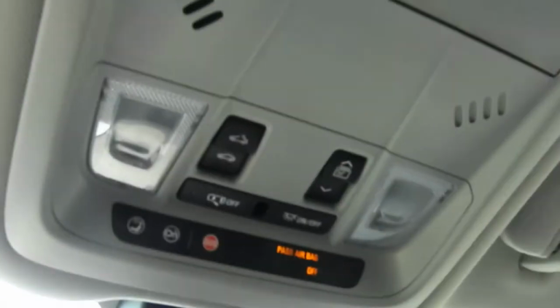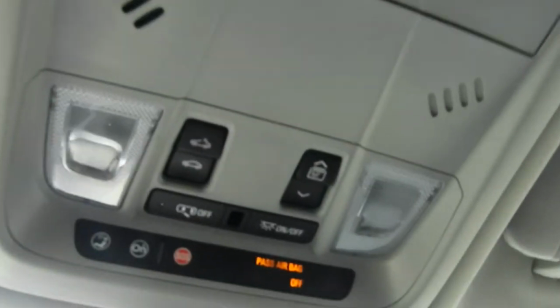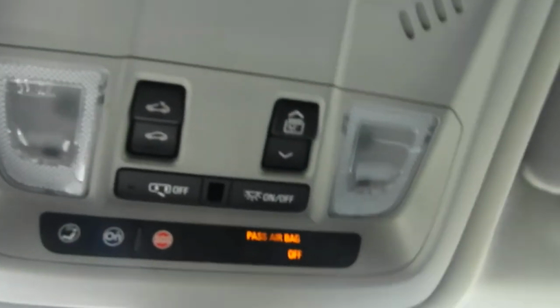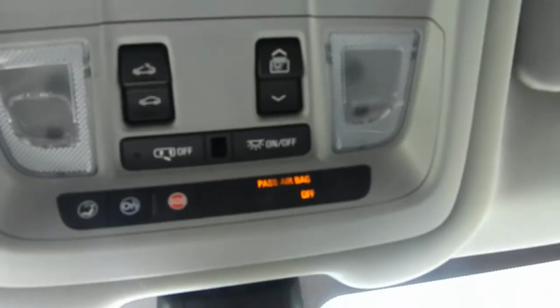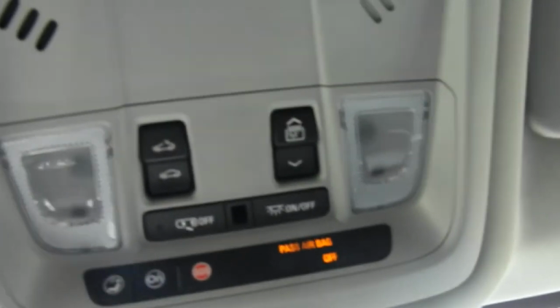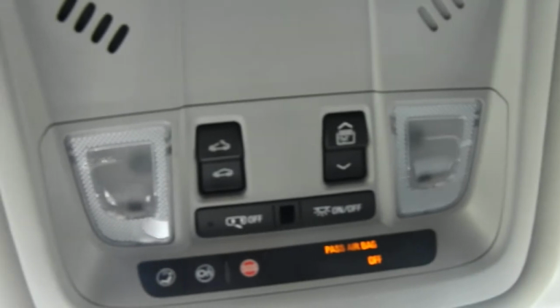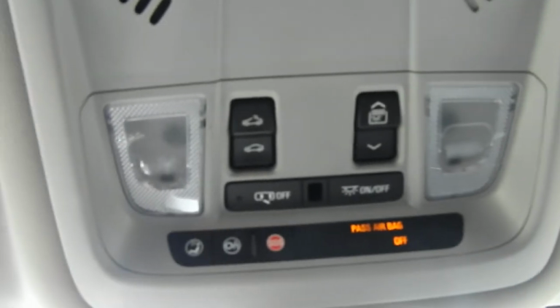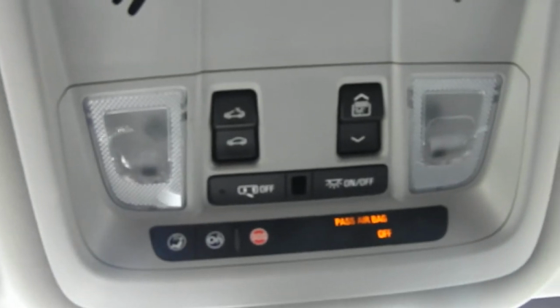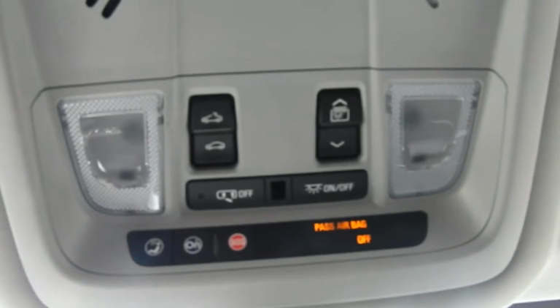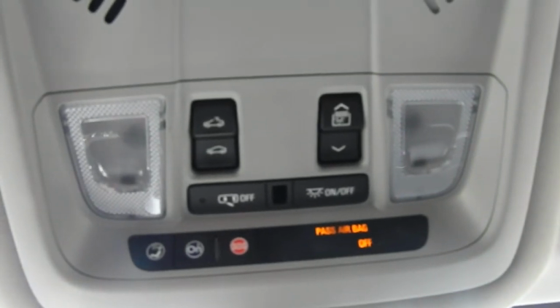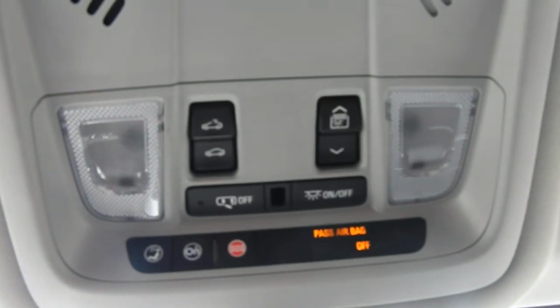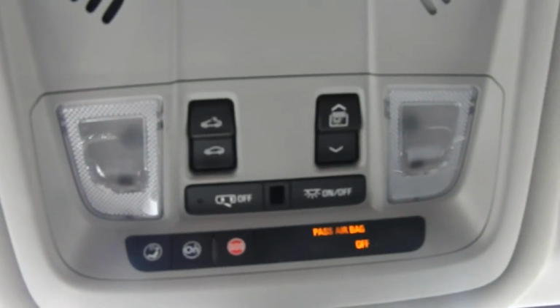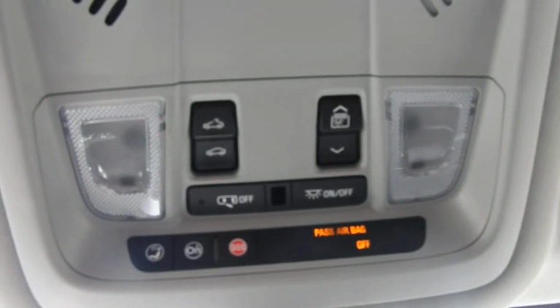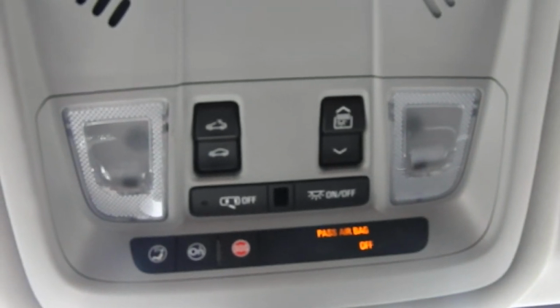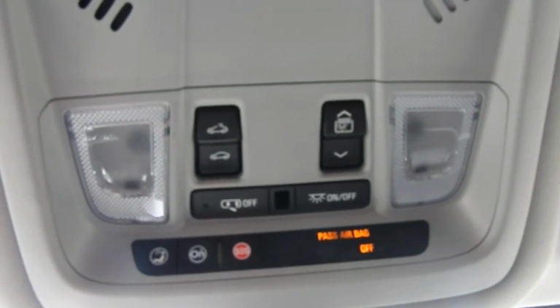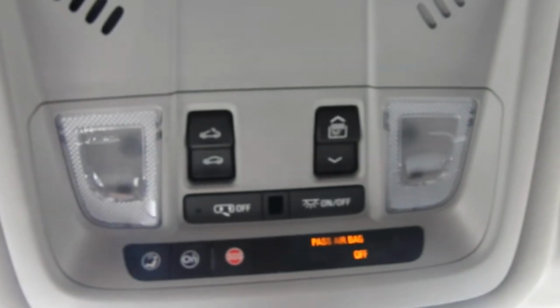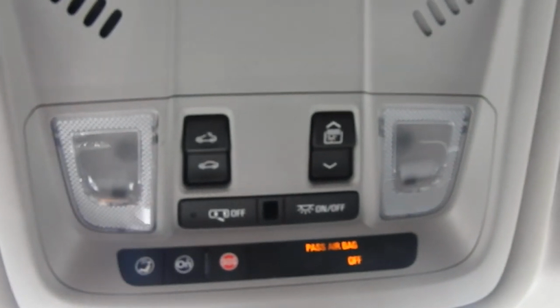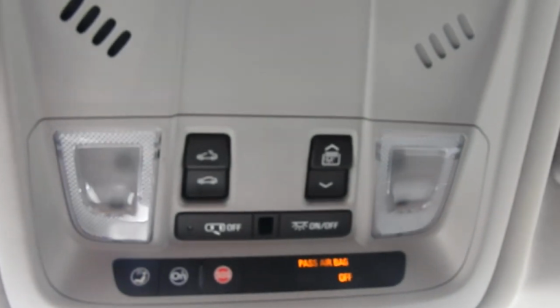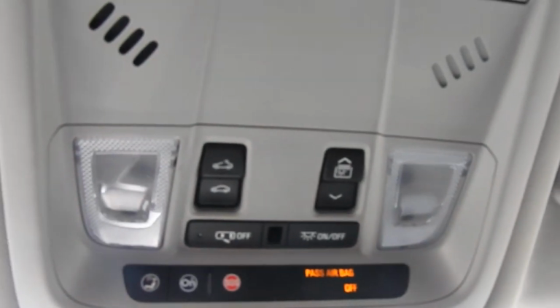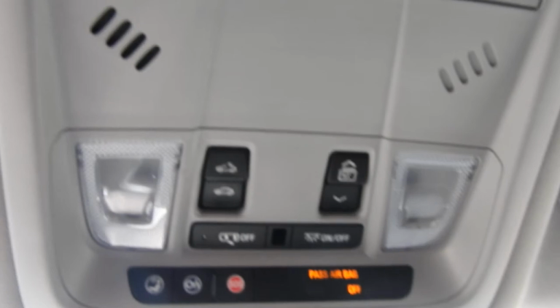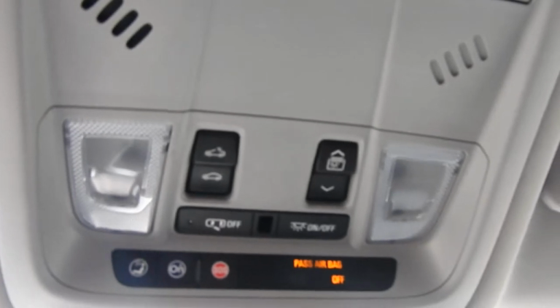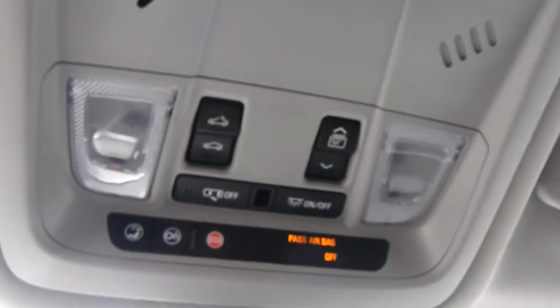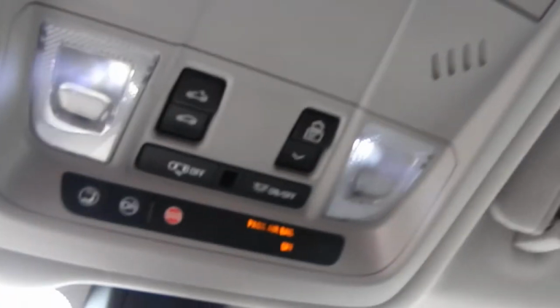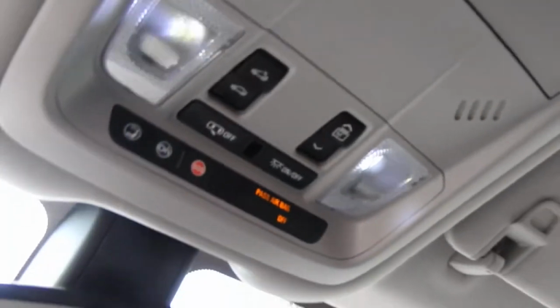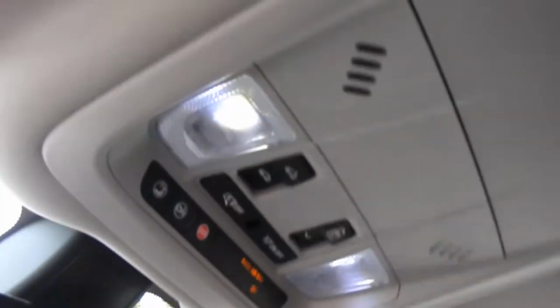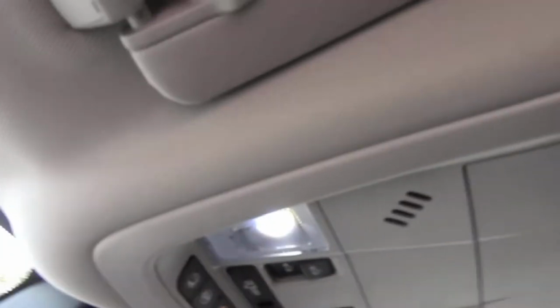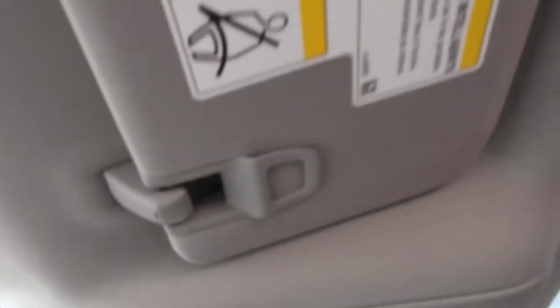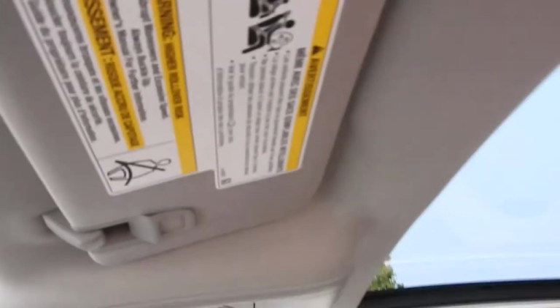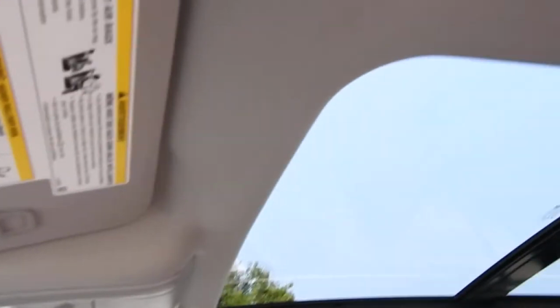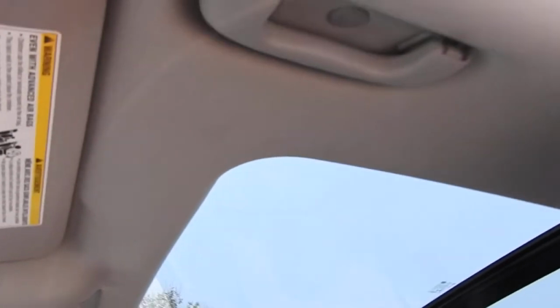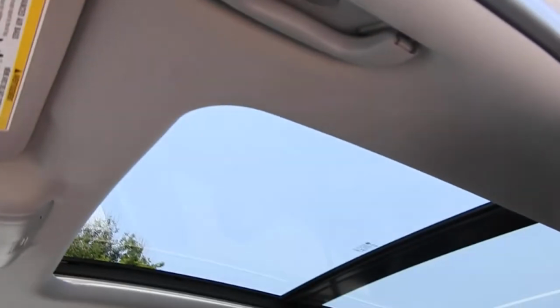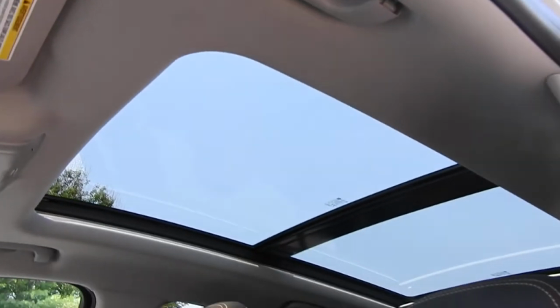Moving up to the roof, you have your controls for your interior lighting and your power sunroof and power sunshade. This vehicle does have a panoramic sunroof — let me give you a shot of that there.